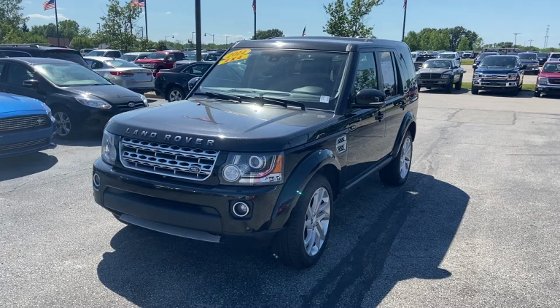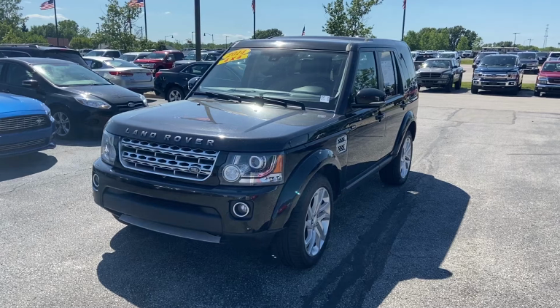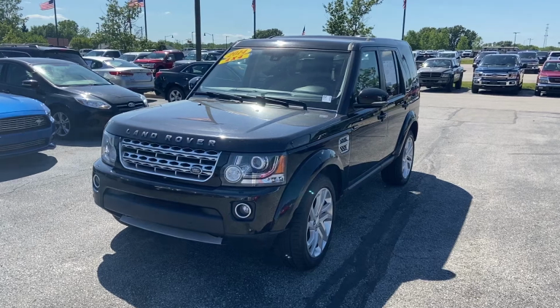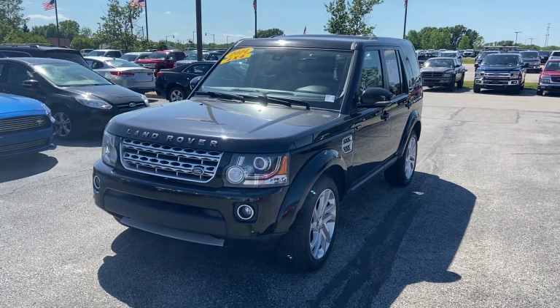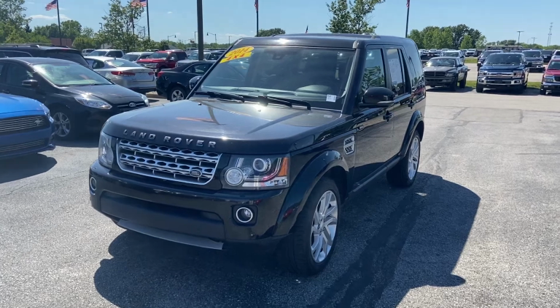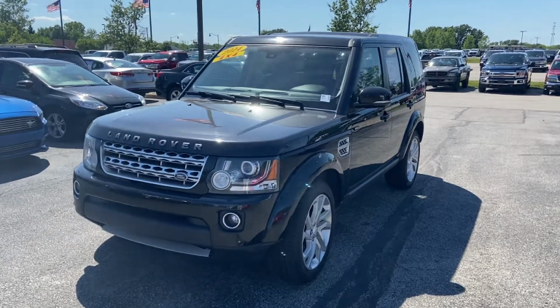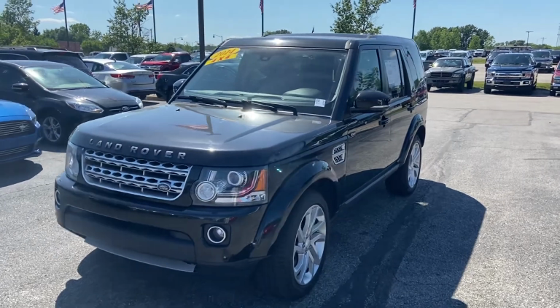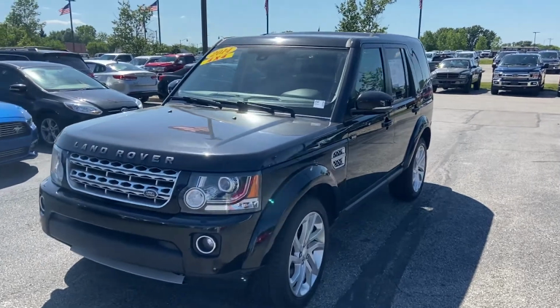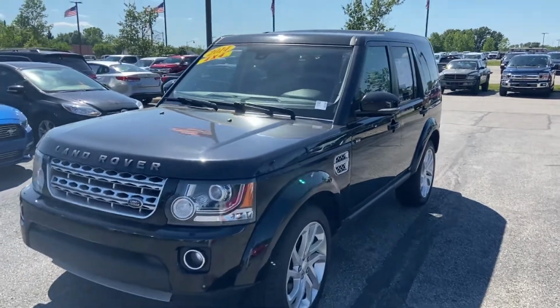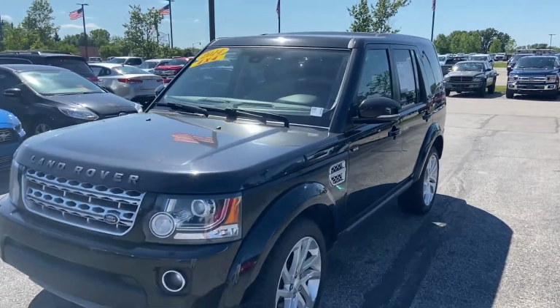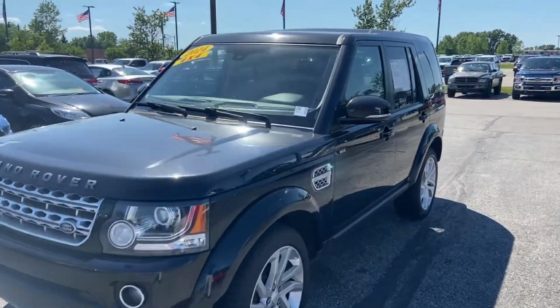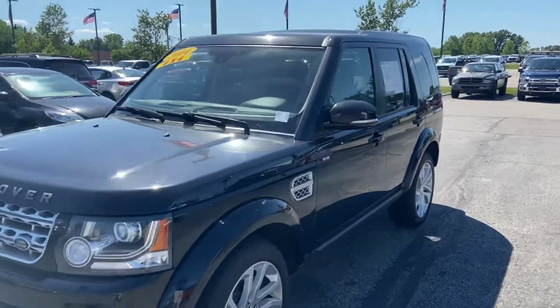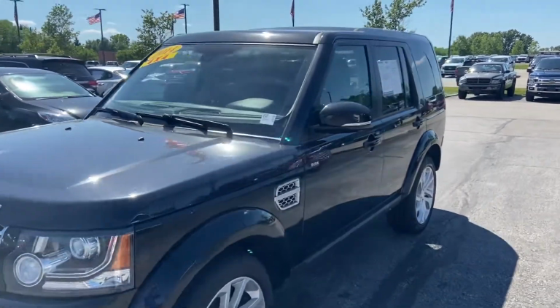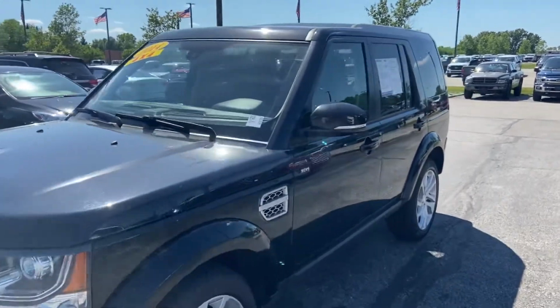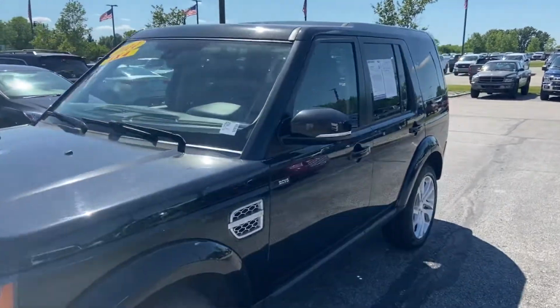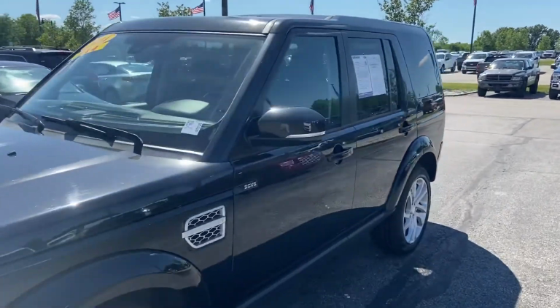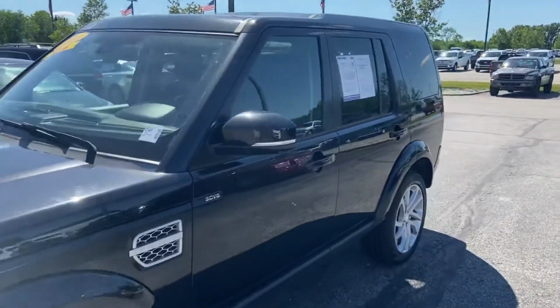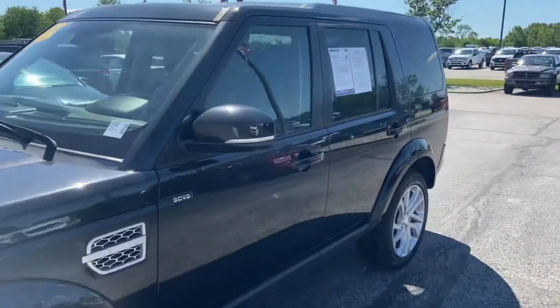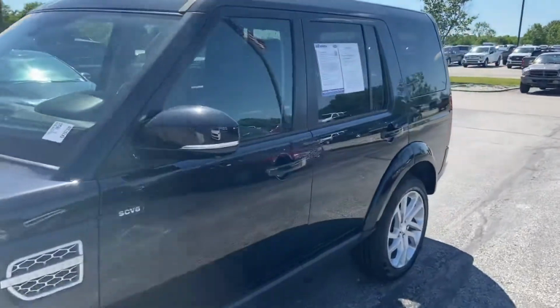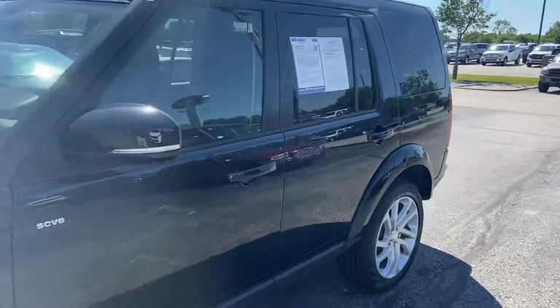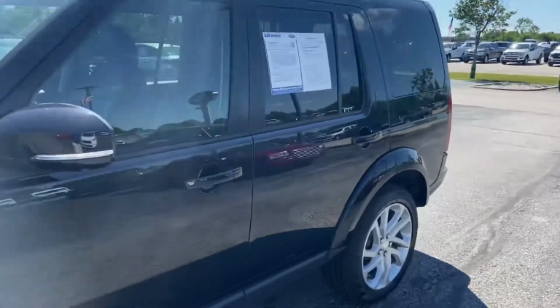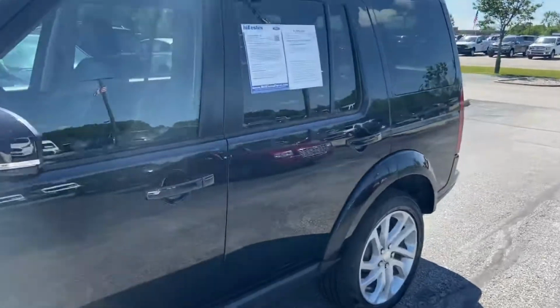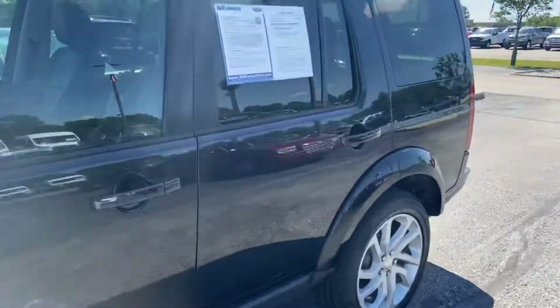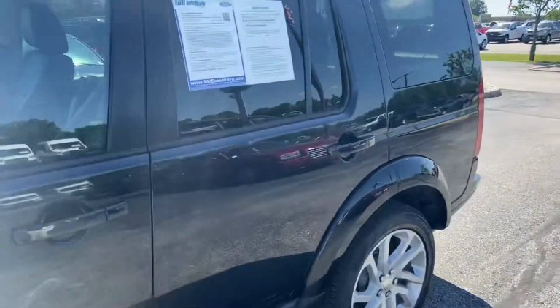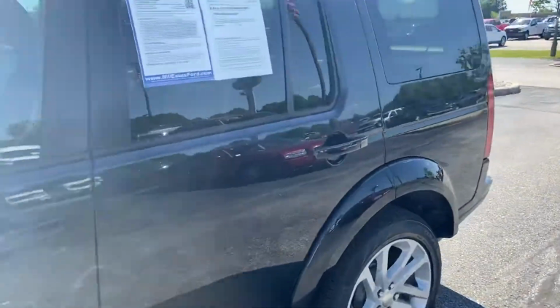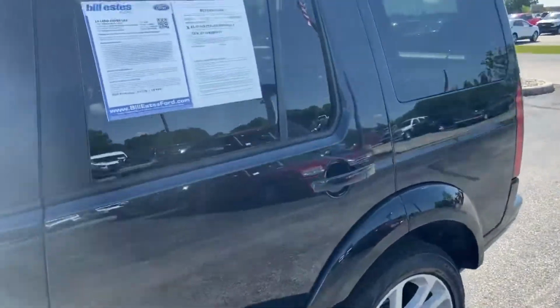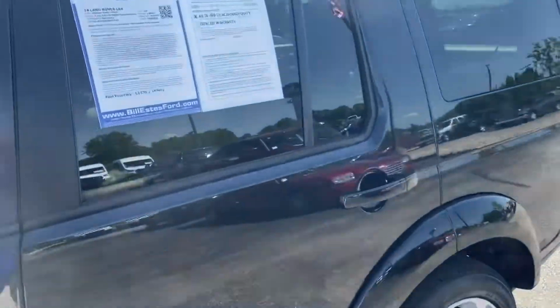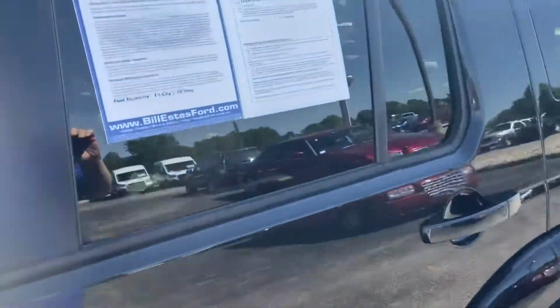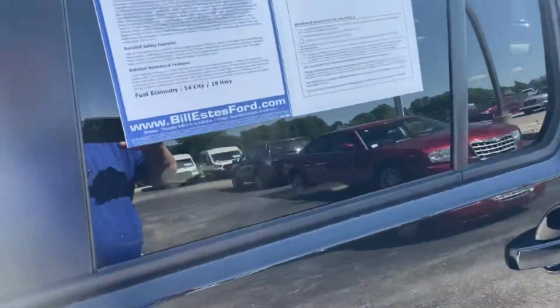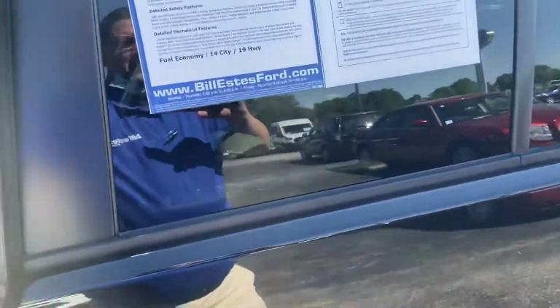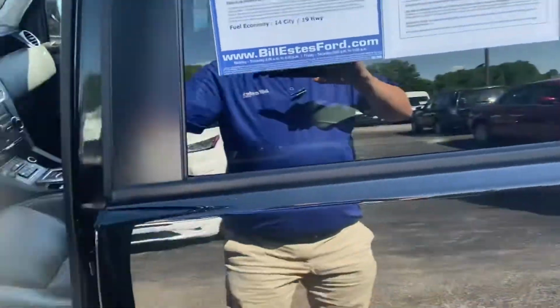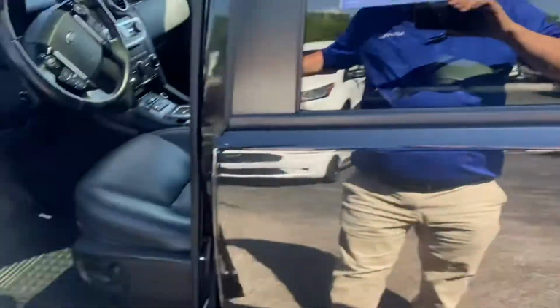This is Steve Angle at Bill Estes Ford. This is the 2014 Land Rover in the beautiful Mariana Black.